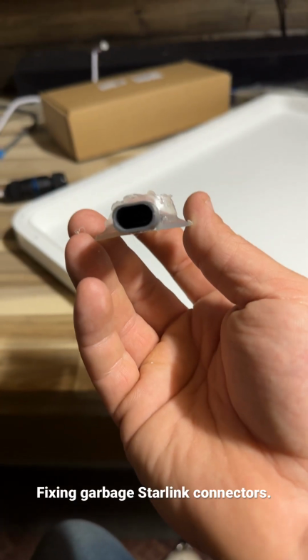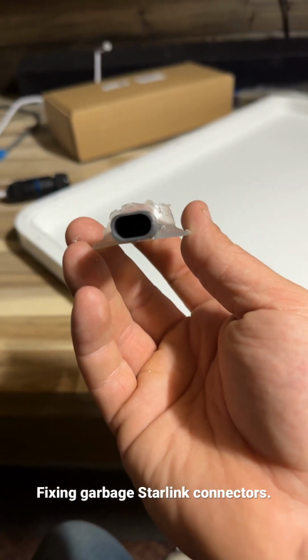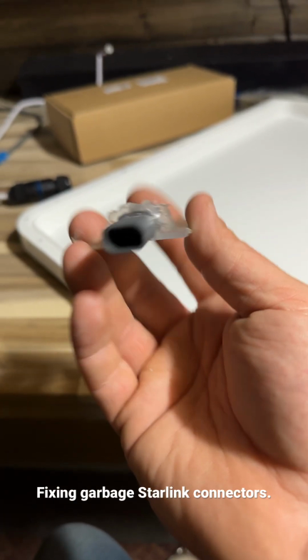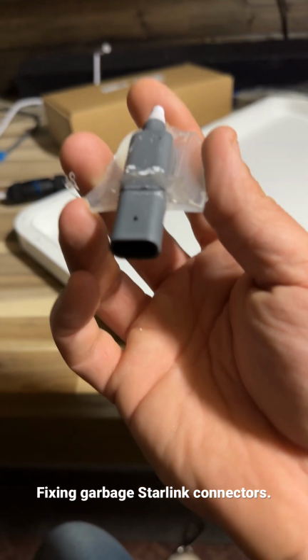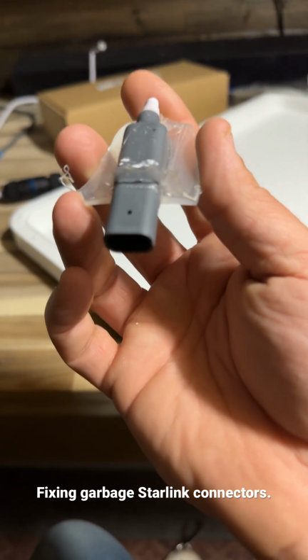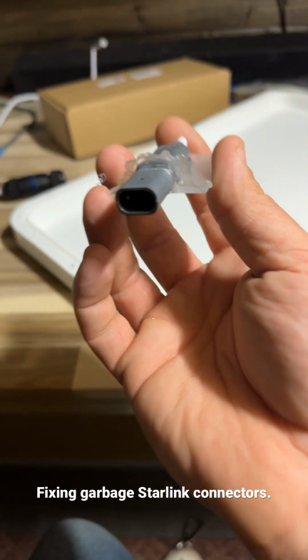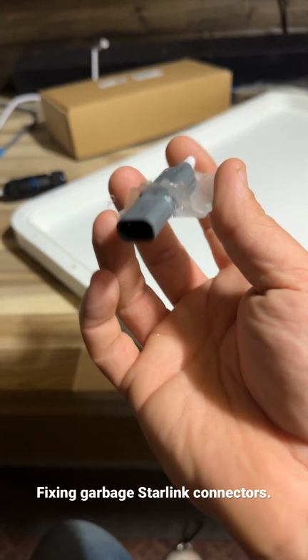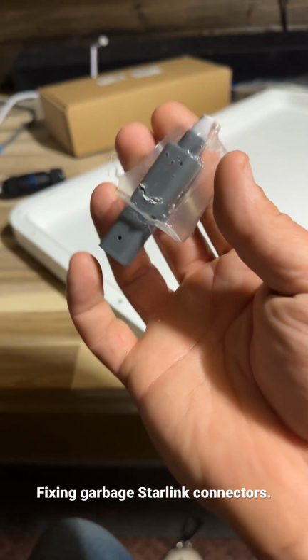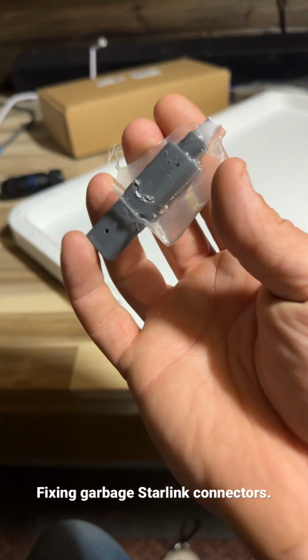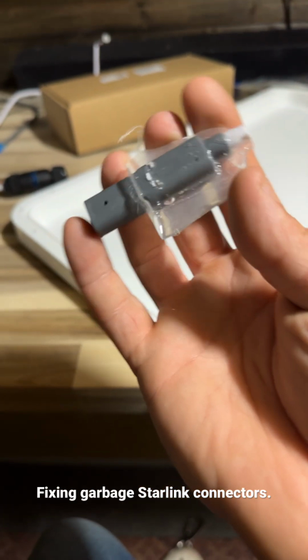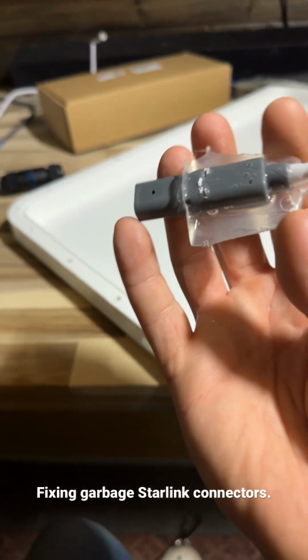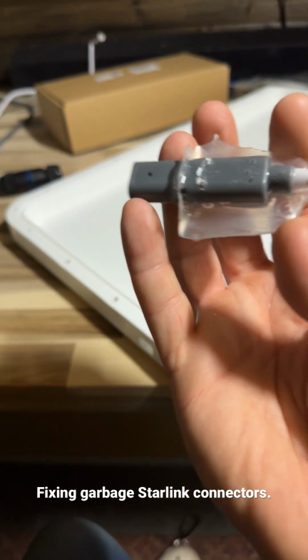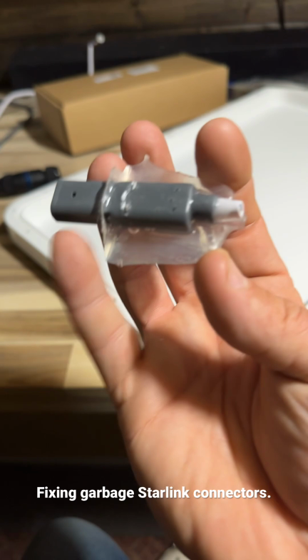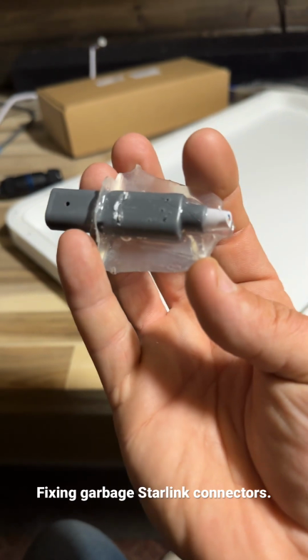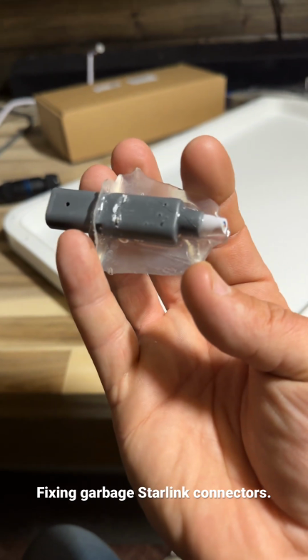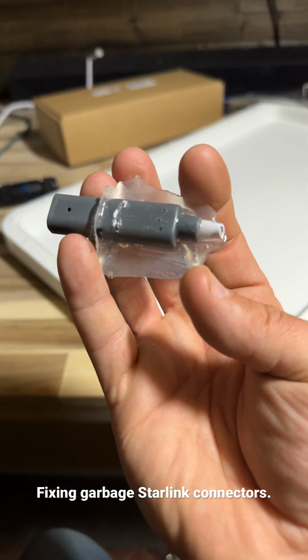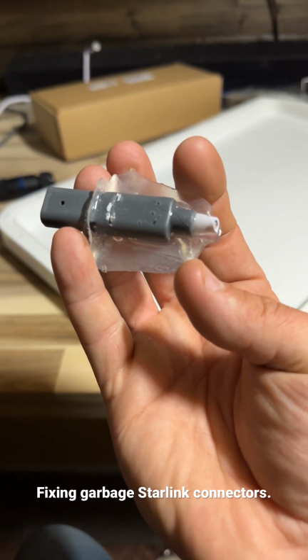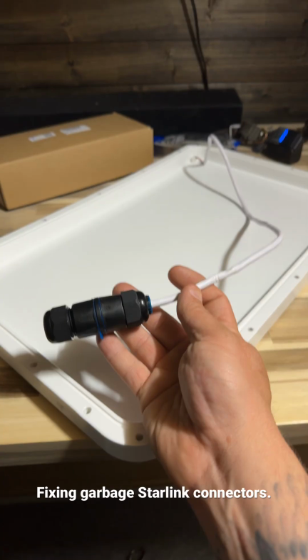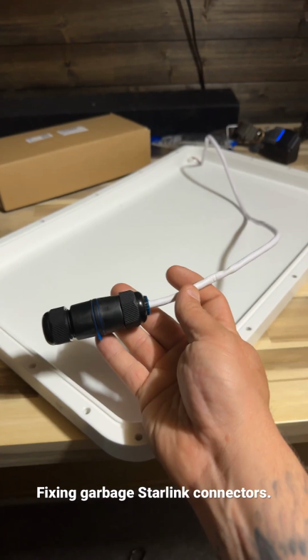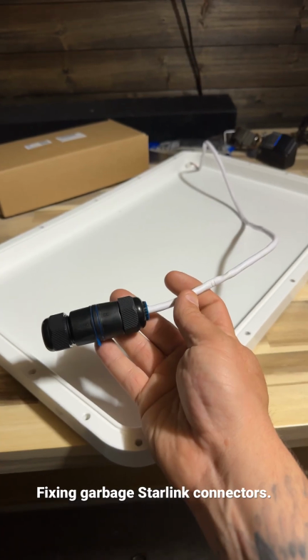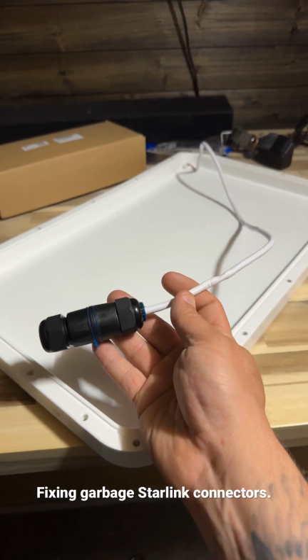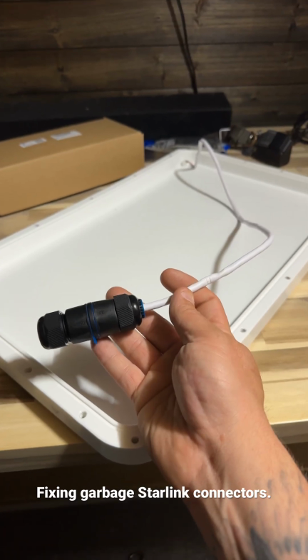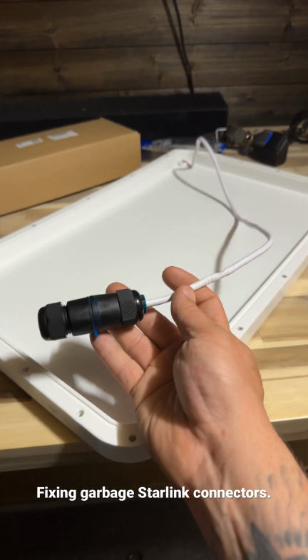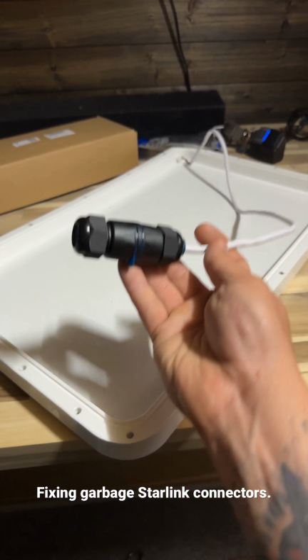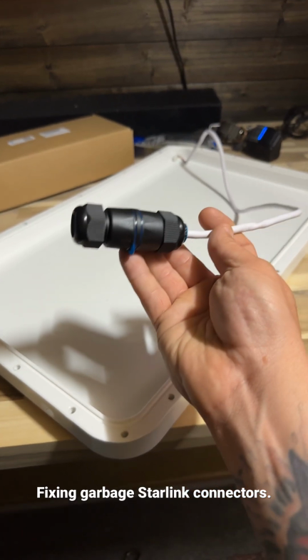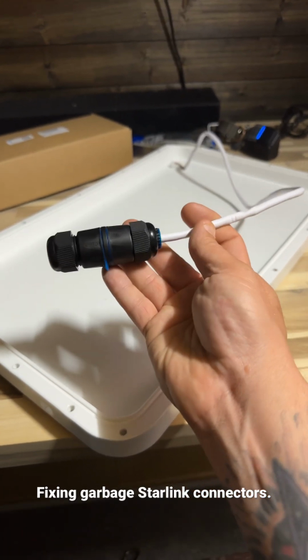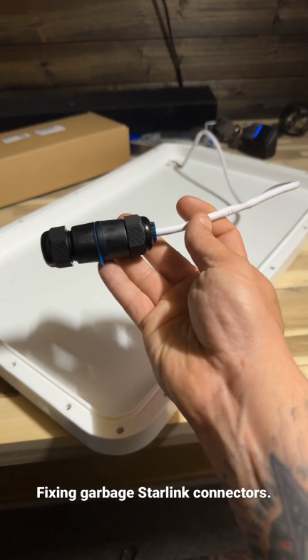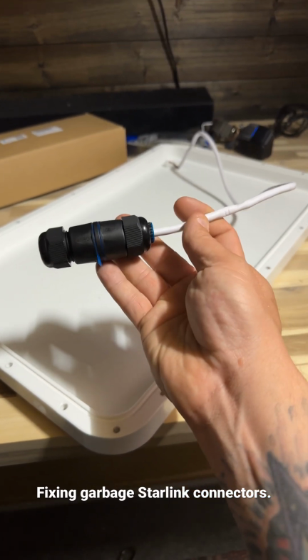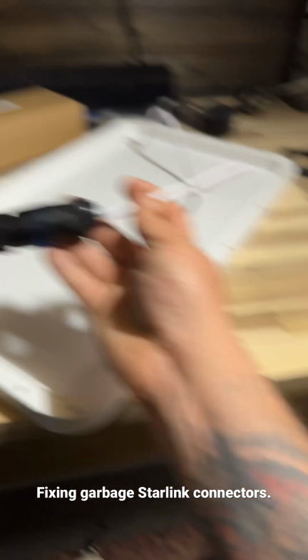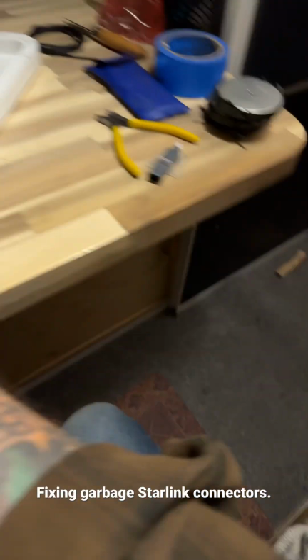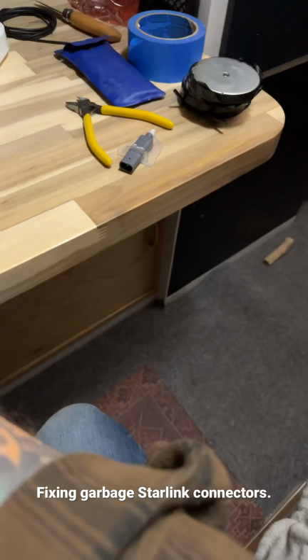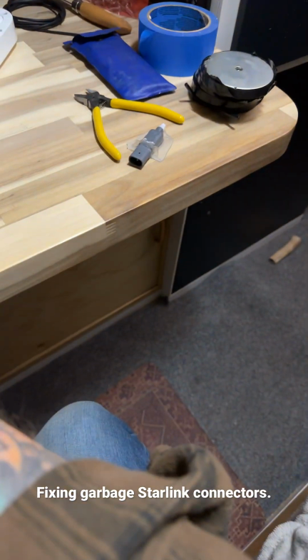However, these connectors are garbage and they tend to go bad, and mine has finally crapped out. So I decided to make my own connection and get rid of that piece of crap.